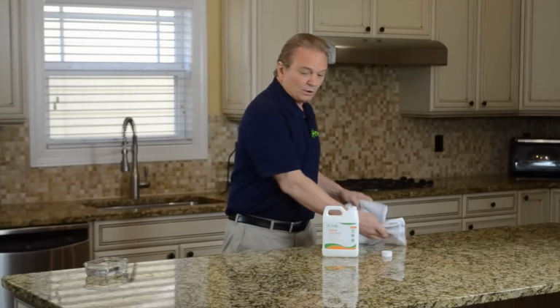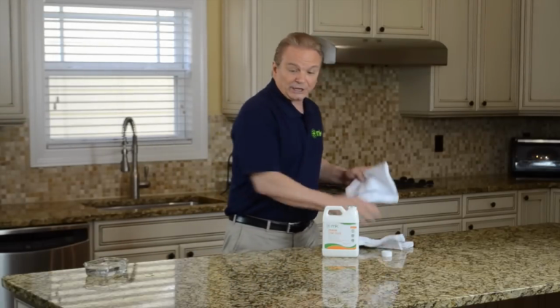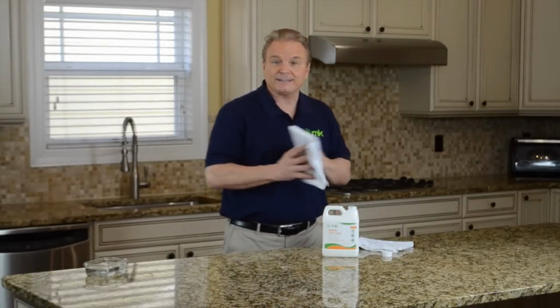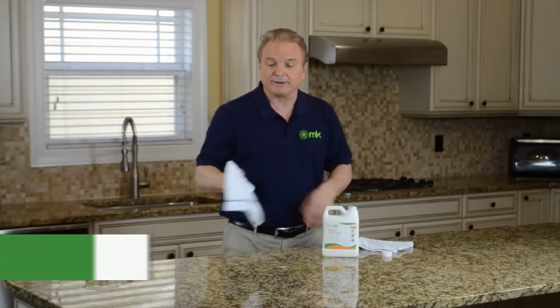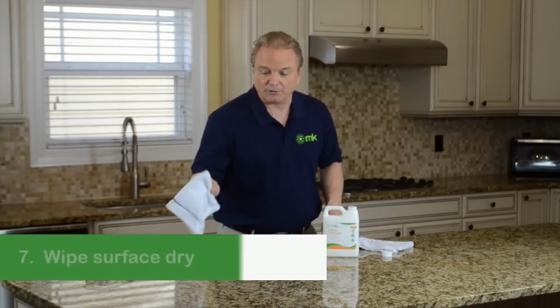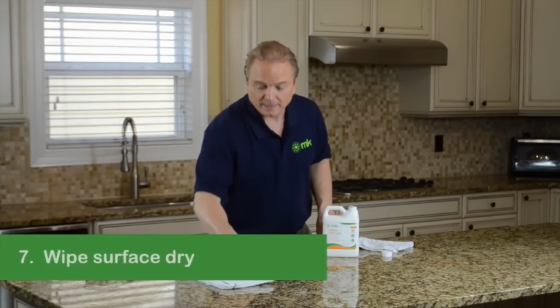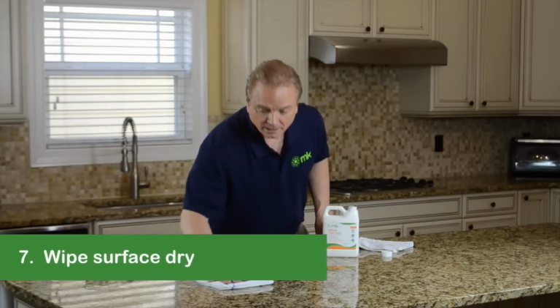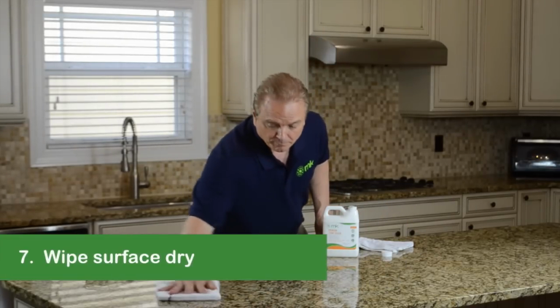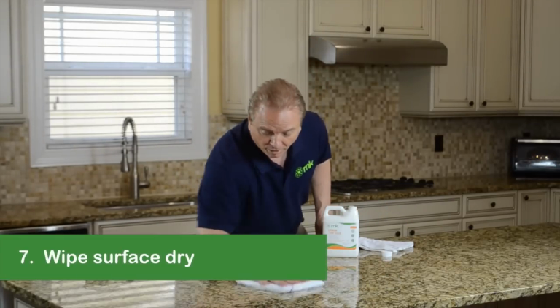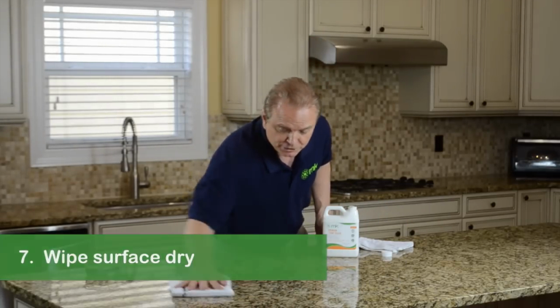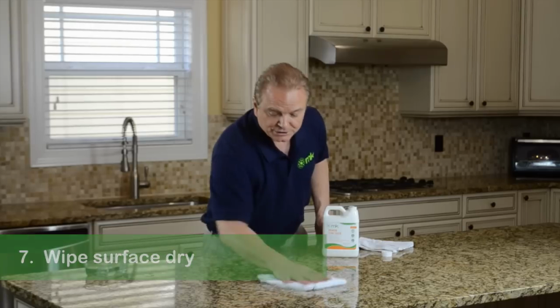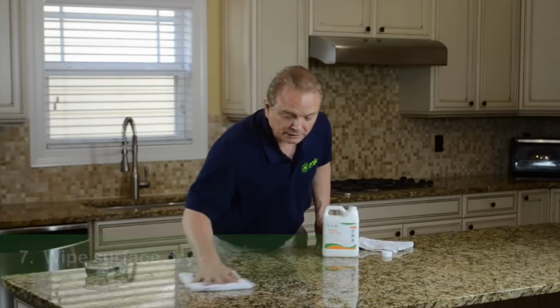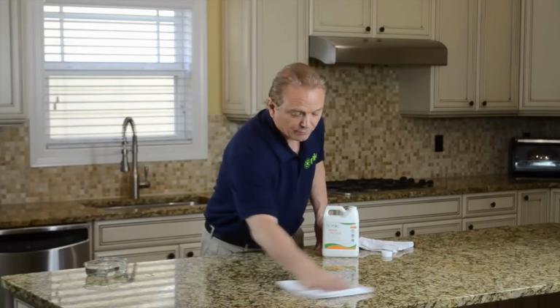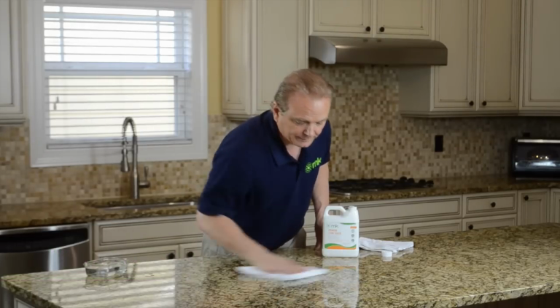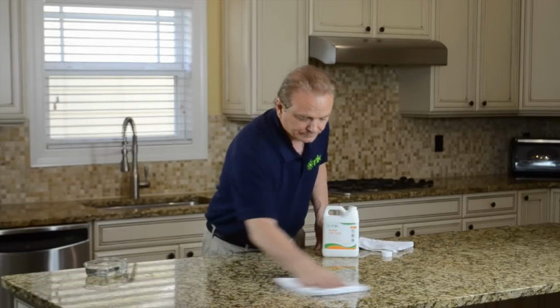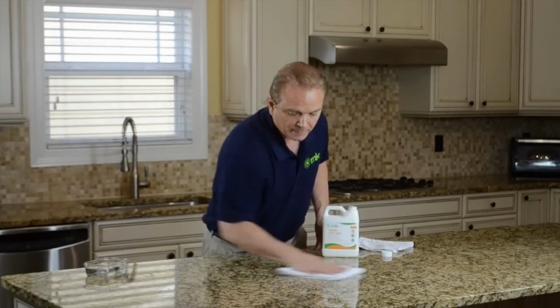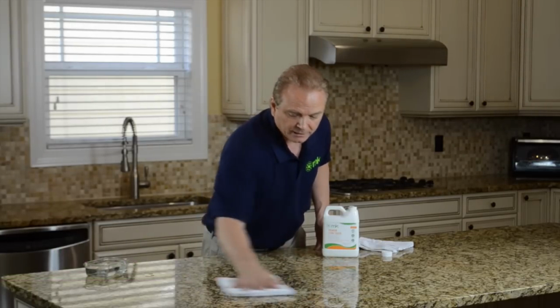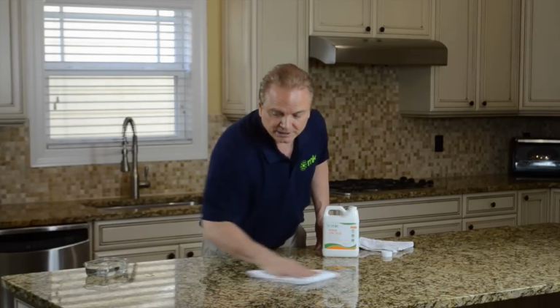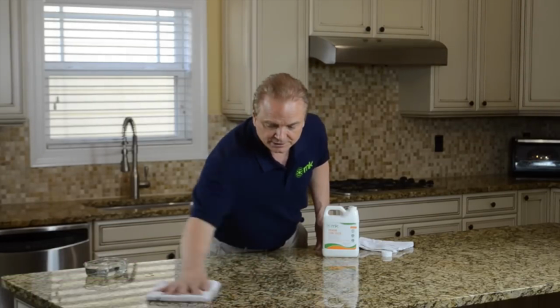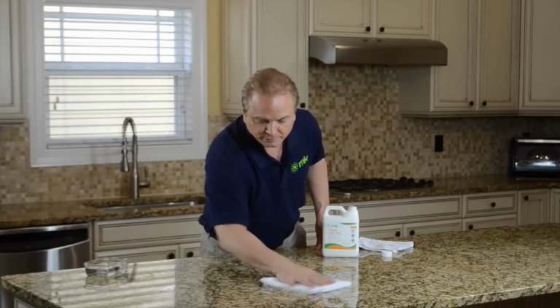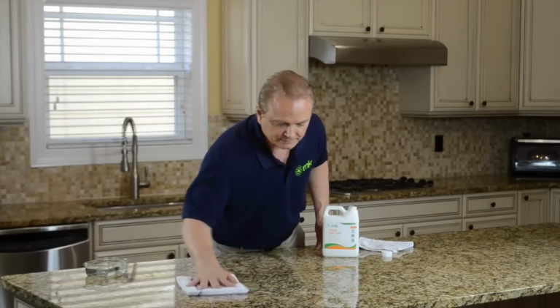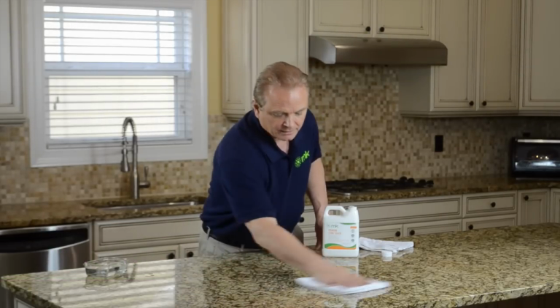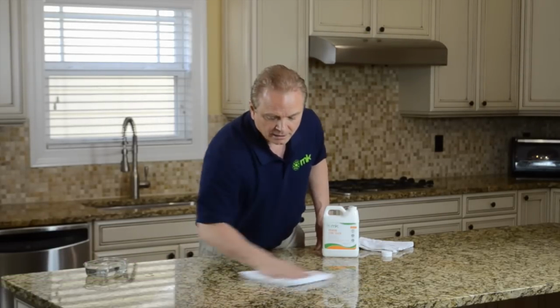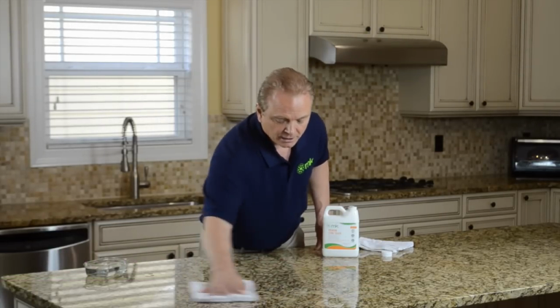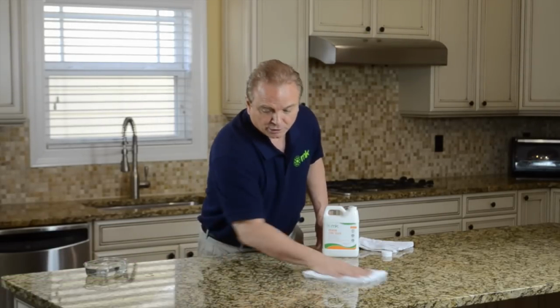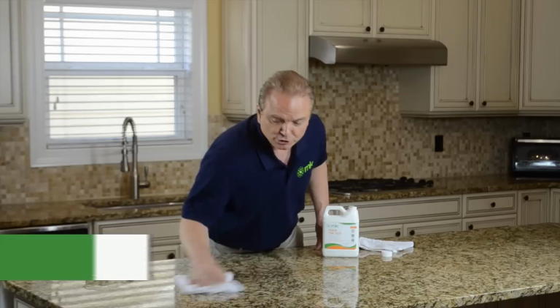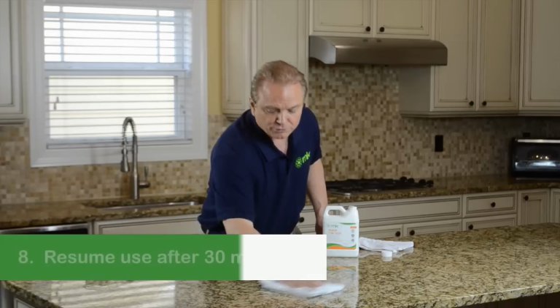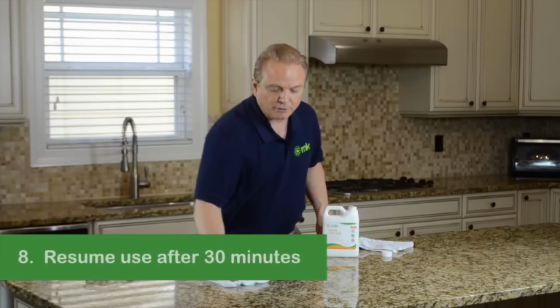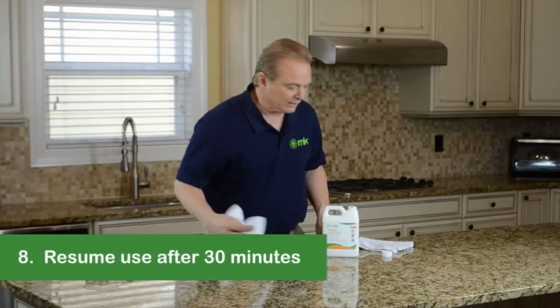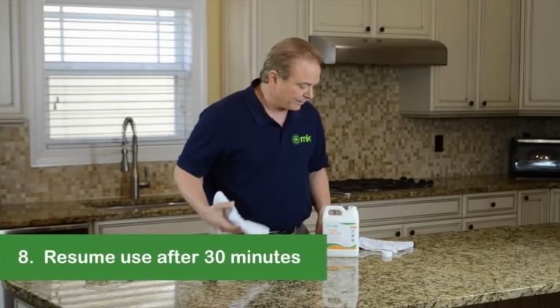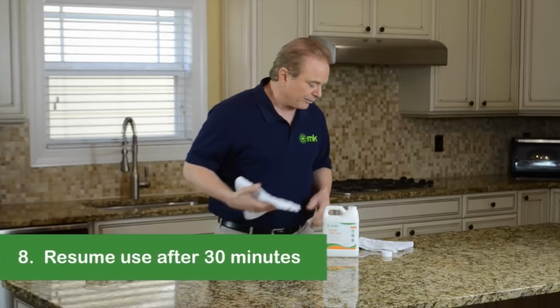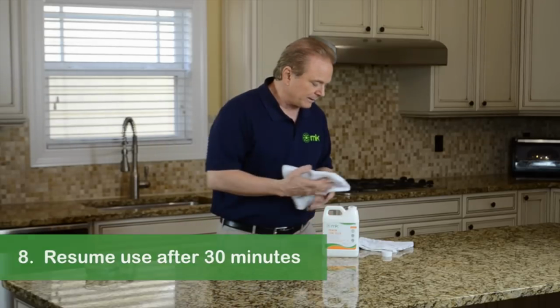With a clean terry towel, buff the surface completely dry and your sealing is complete. You can resume use of your countertop within 30 minutes.